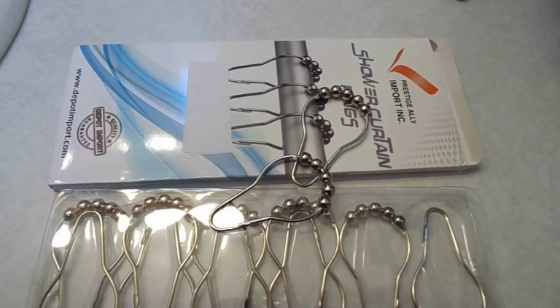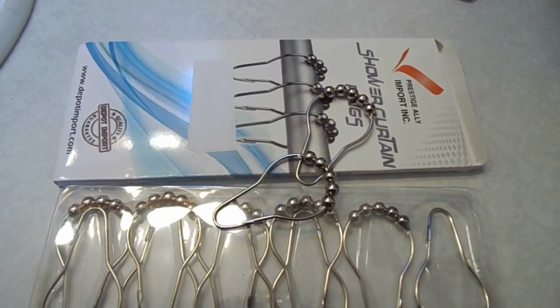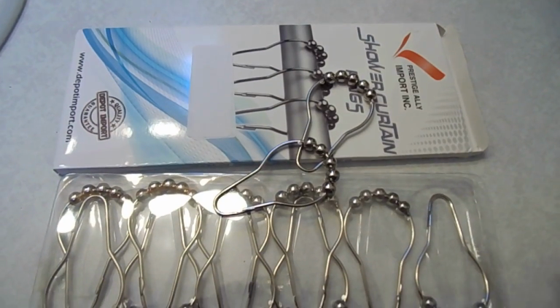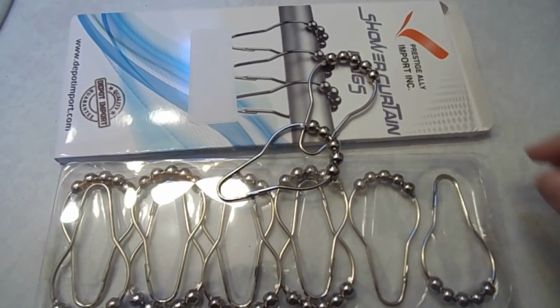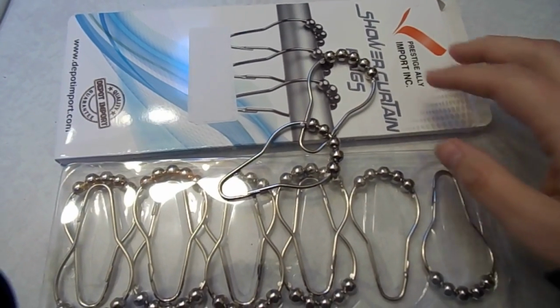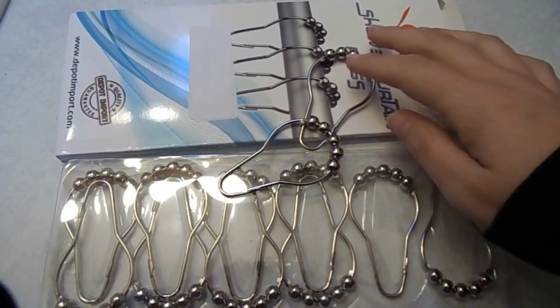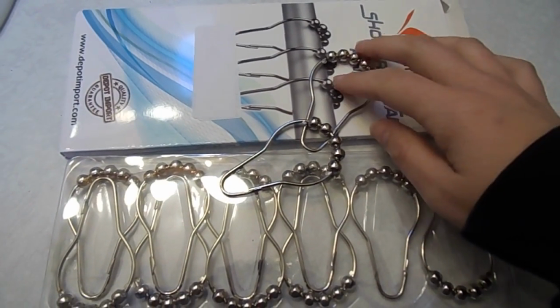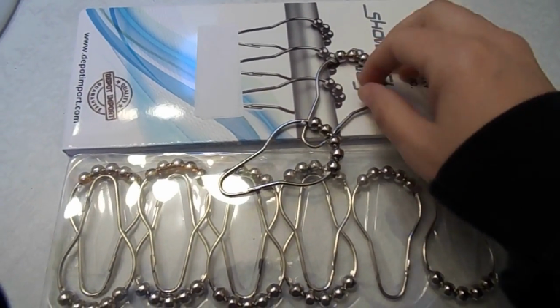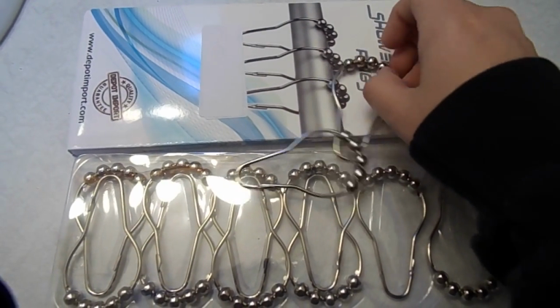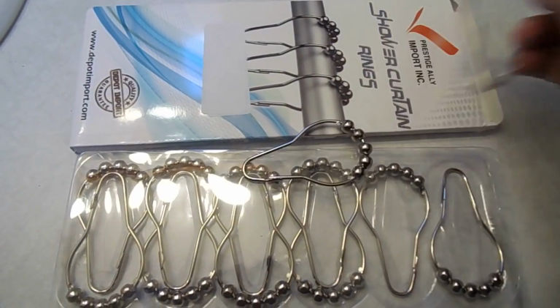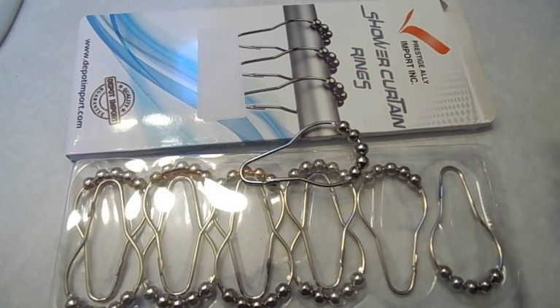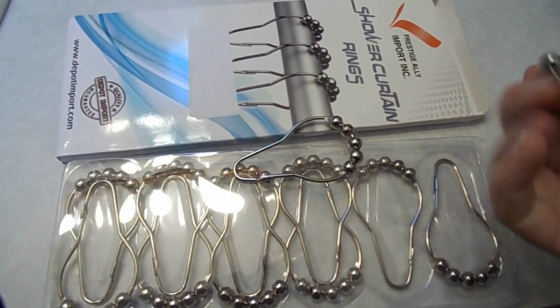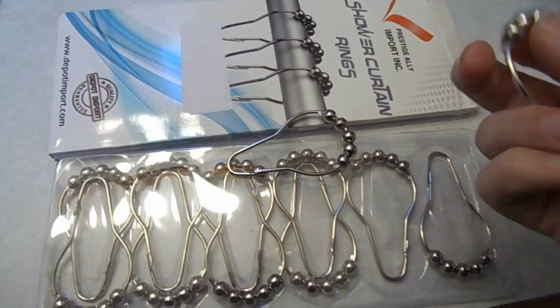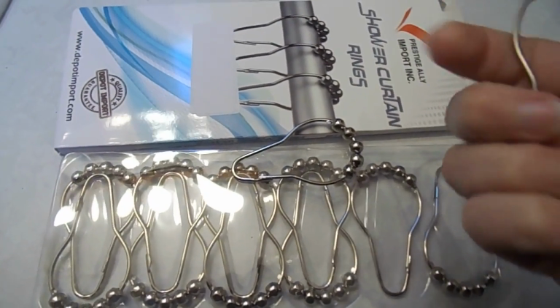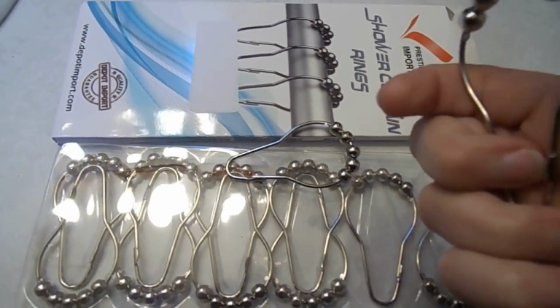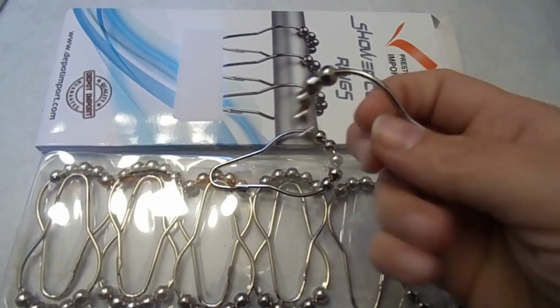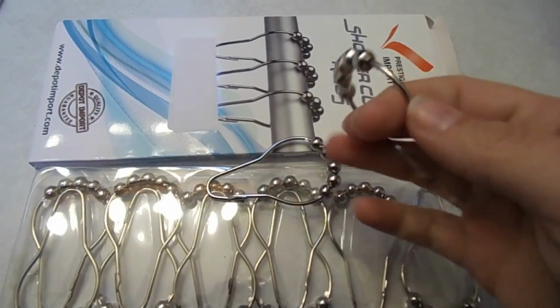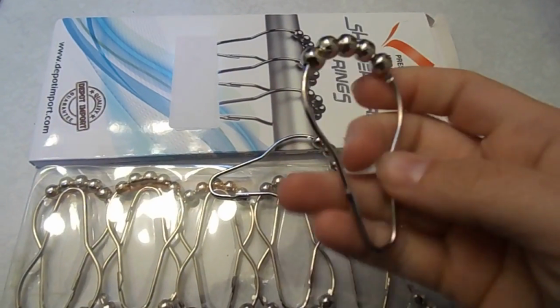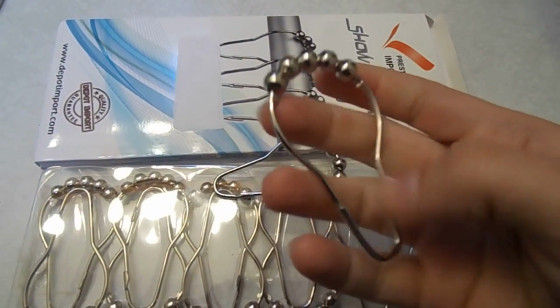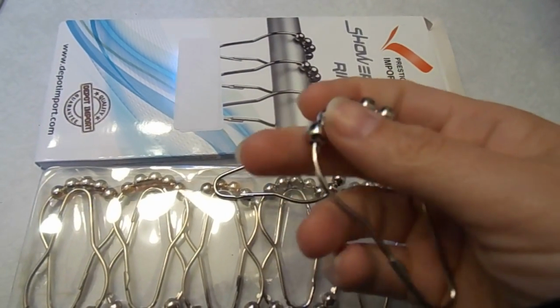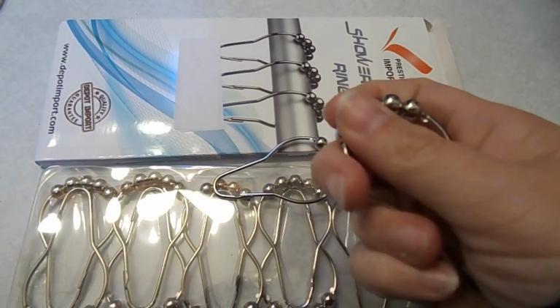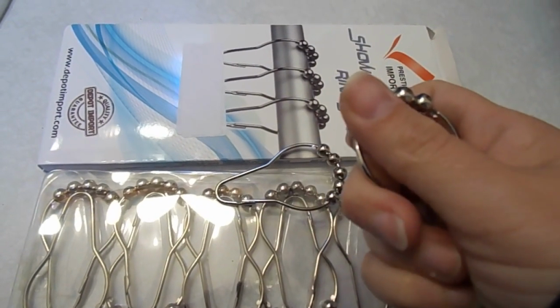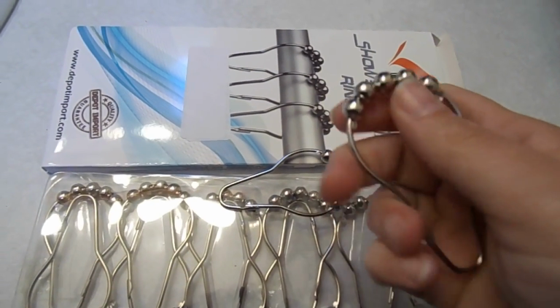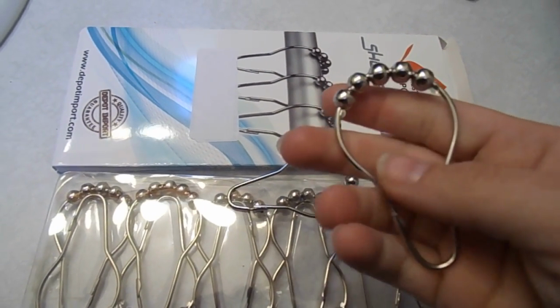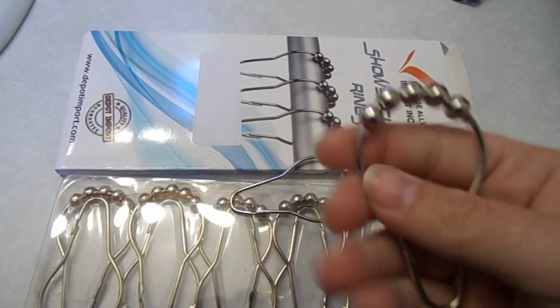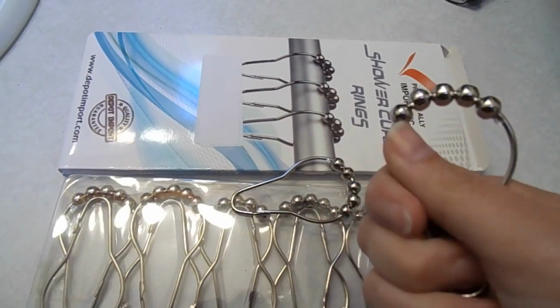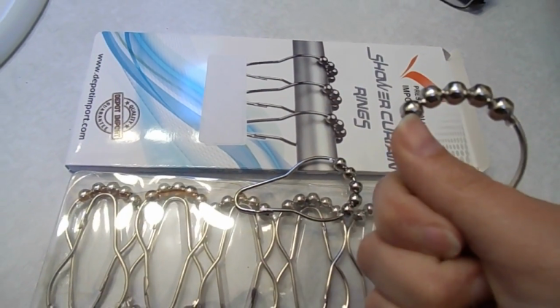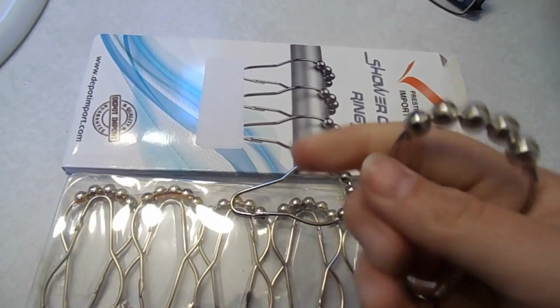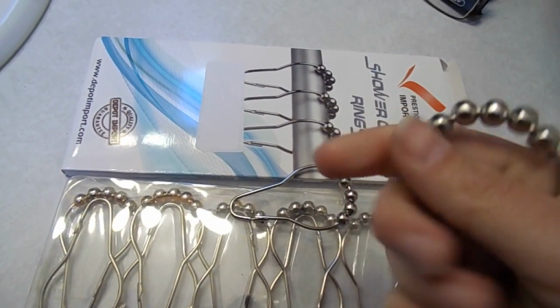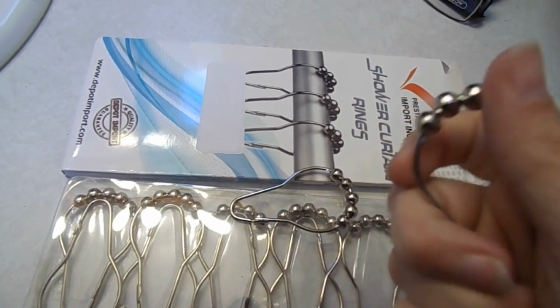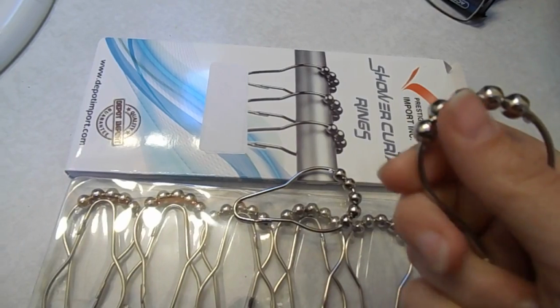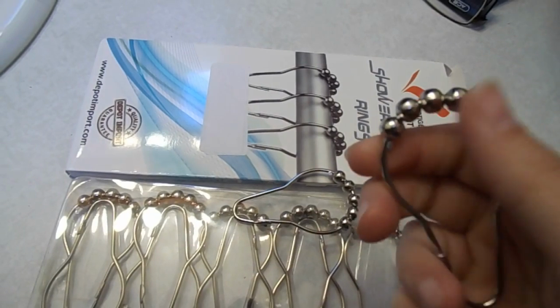Today I am reviewing these shower curtain rings. They are stainless steel, rust proof, and not at all magnetic.